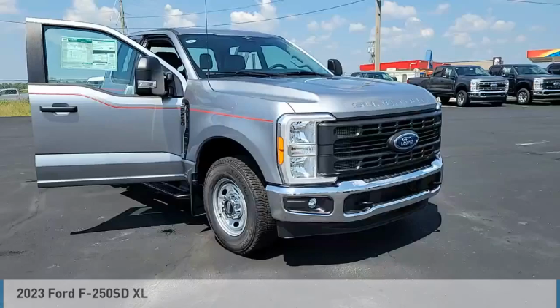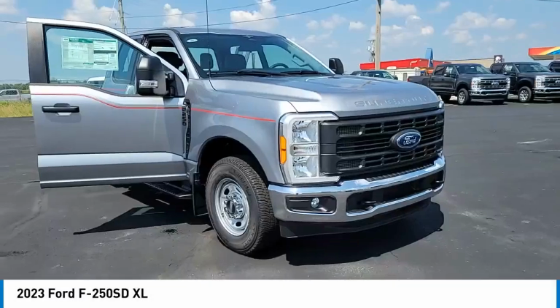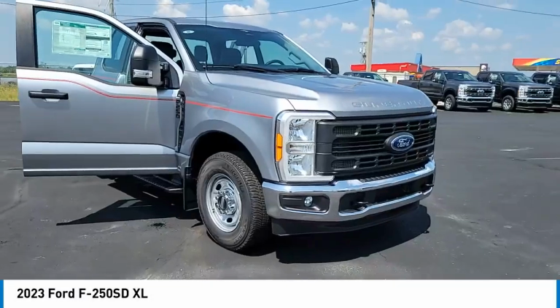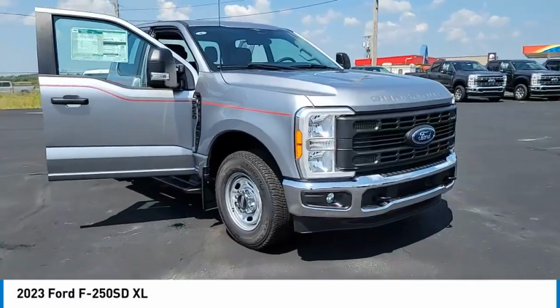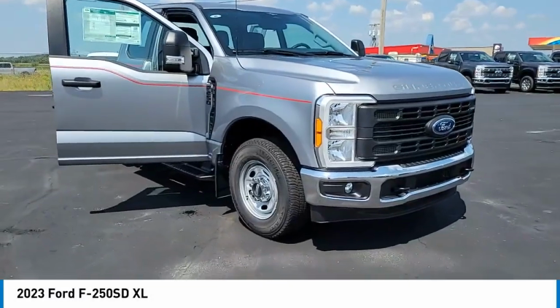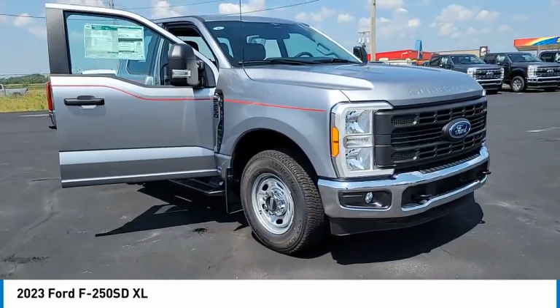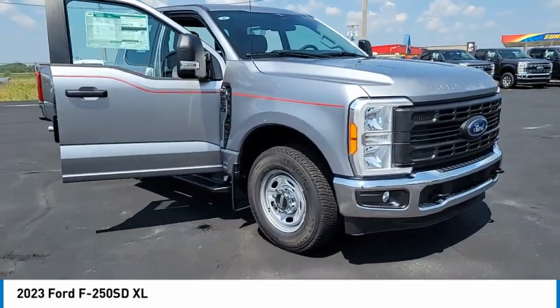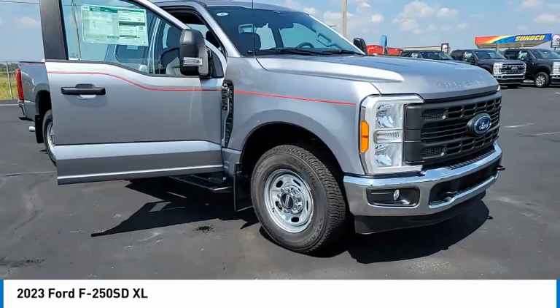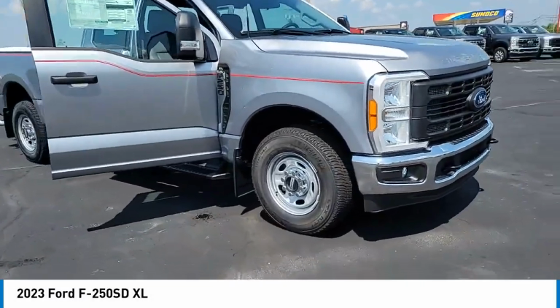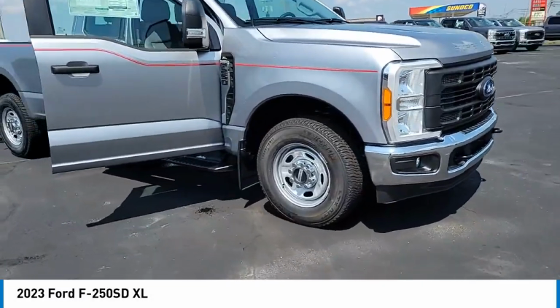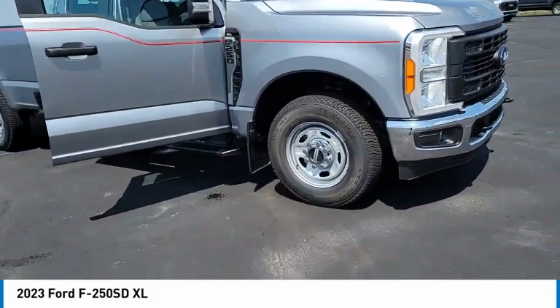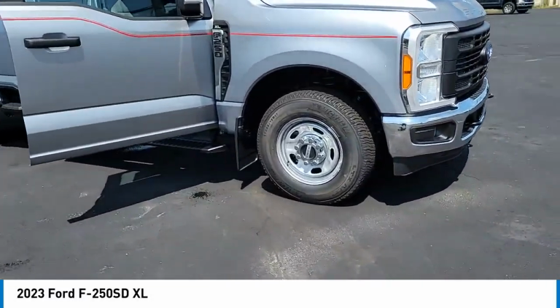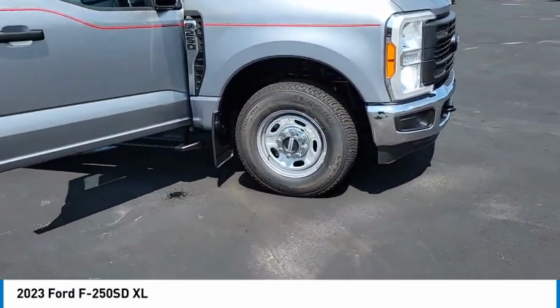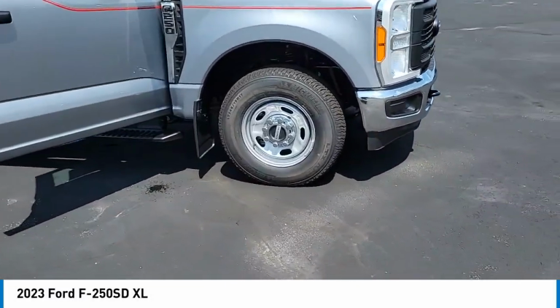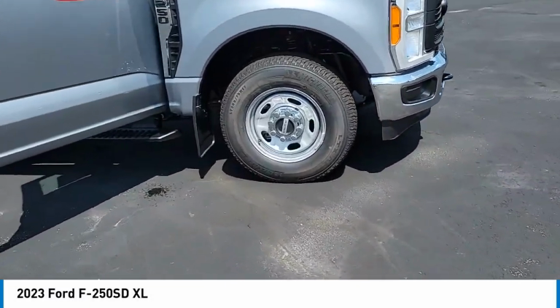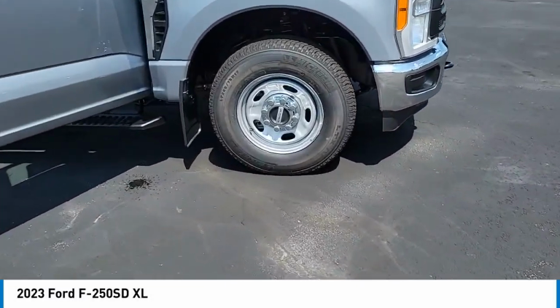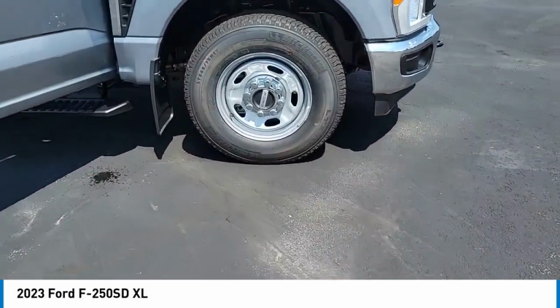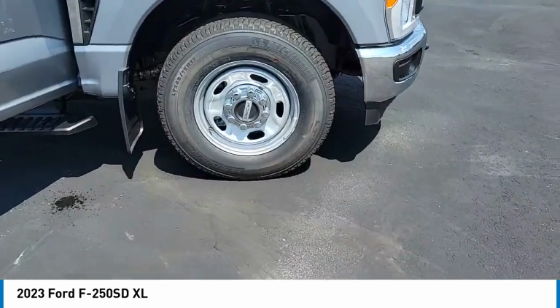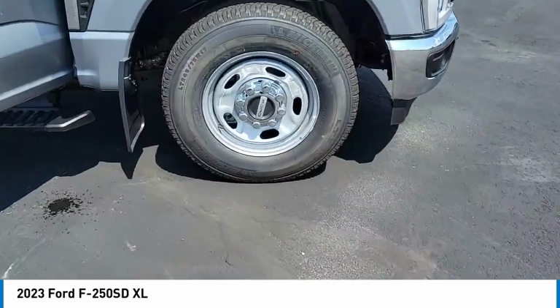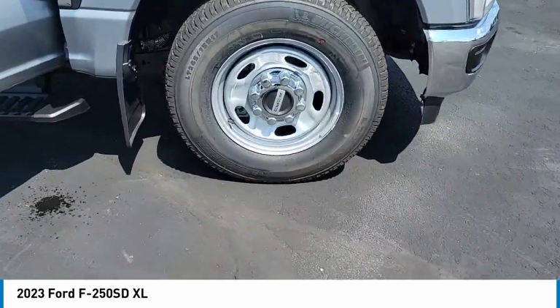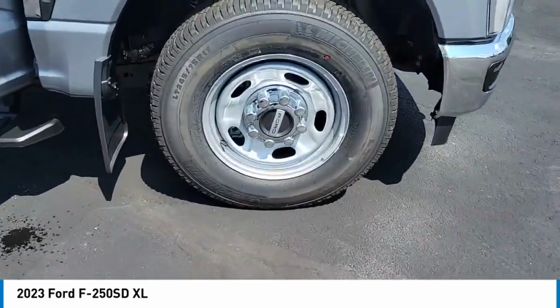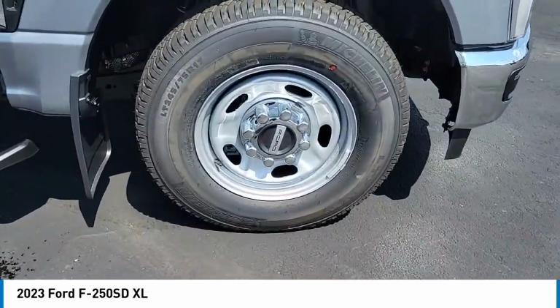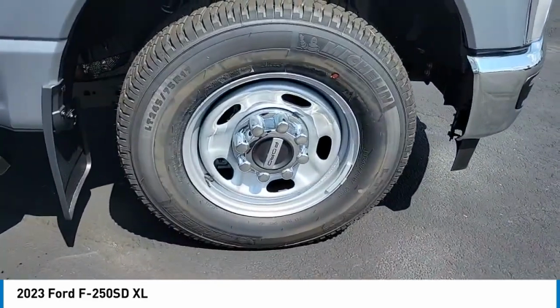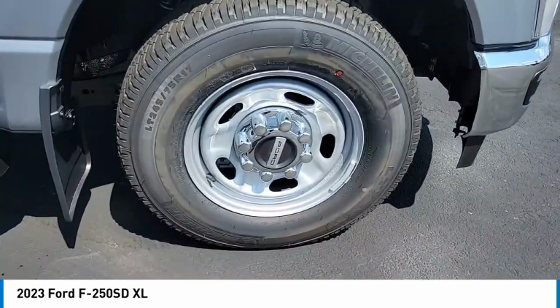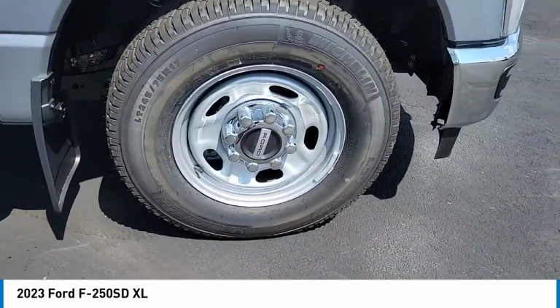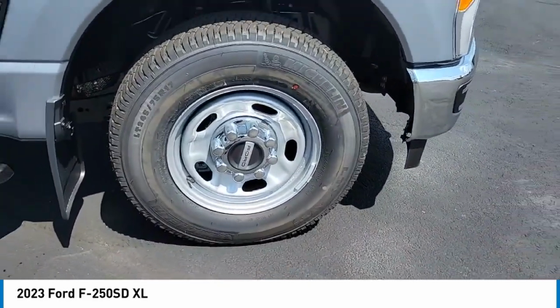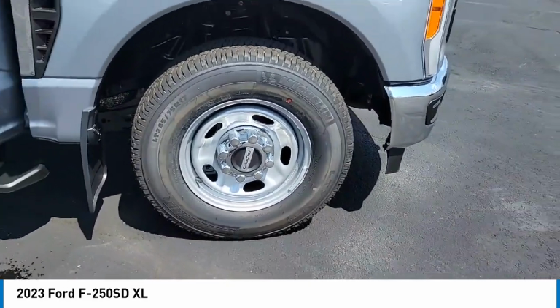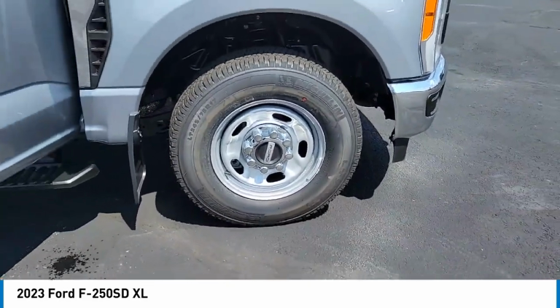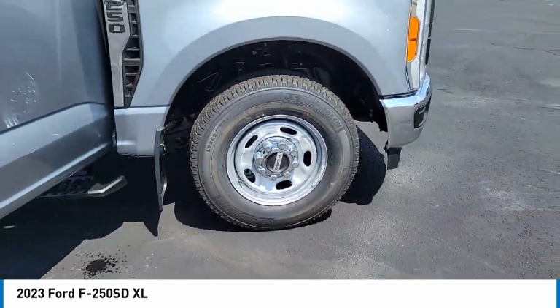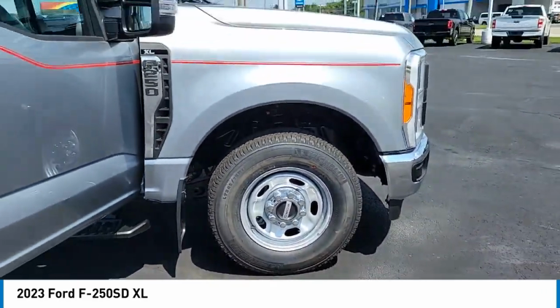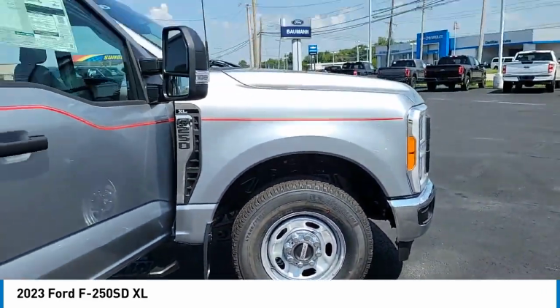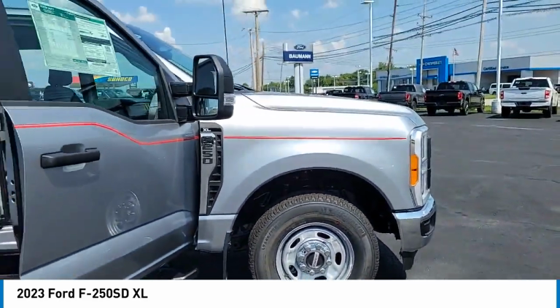Come test drive the 2023 F-250 Super Duty. Head-to-head fuel efficiency. Head-to-head towing. Head-to-head torque.